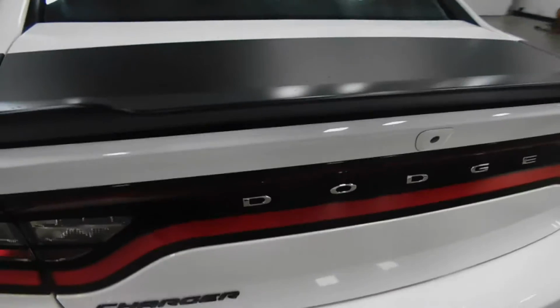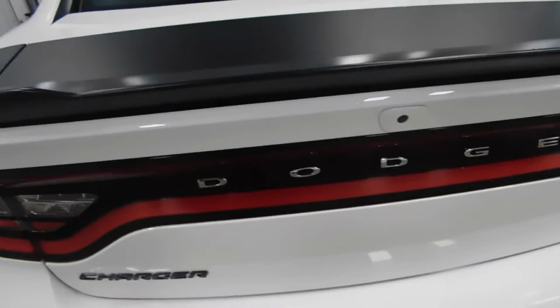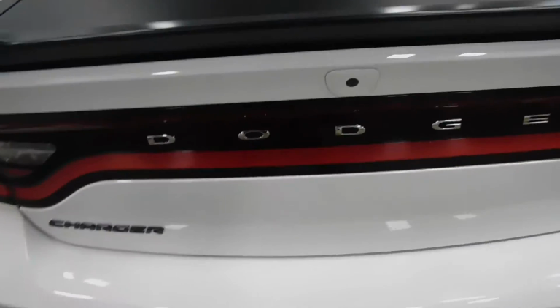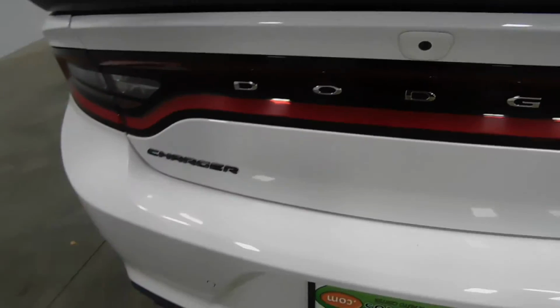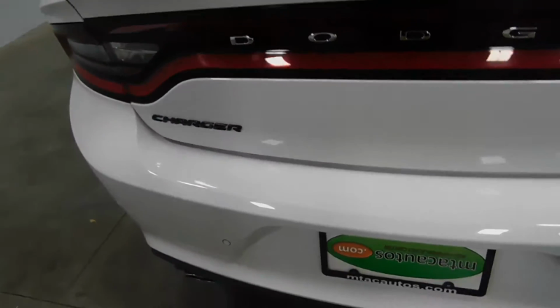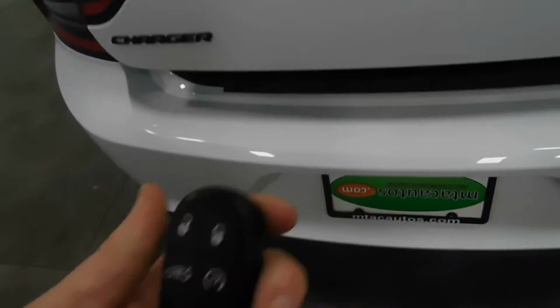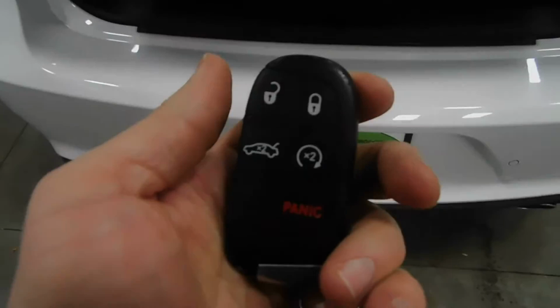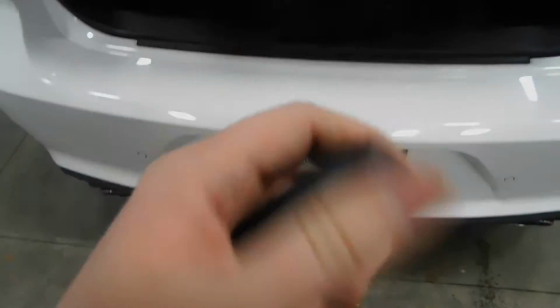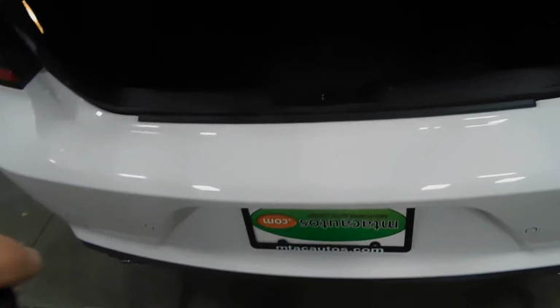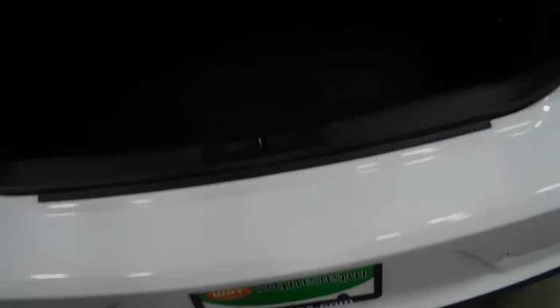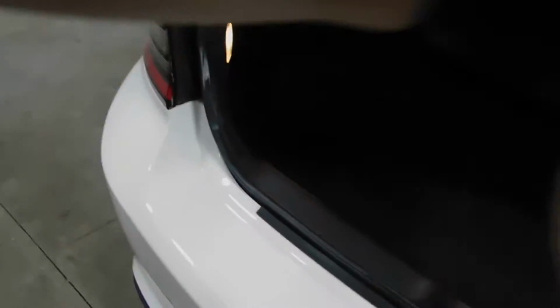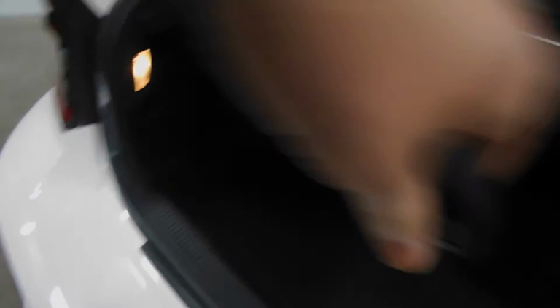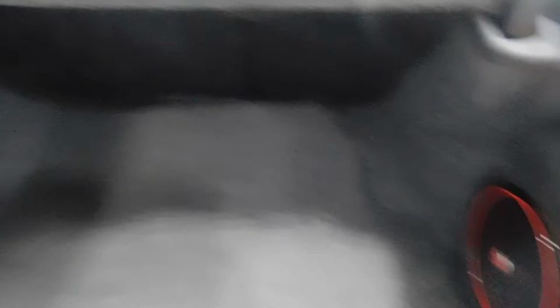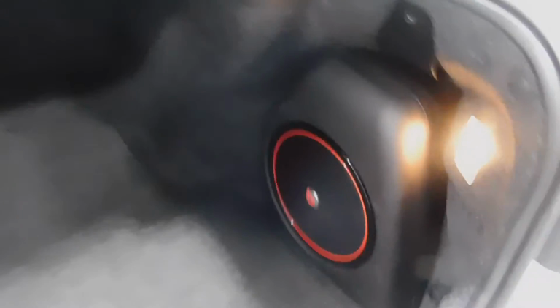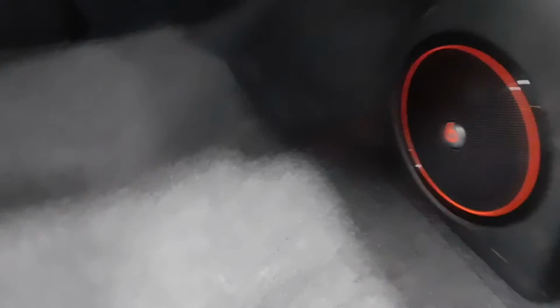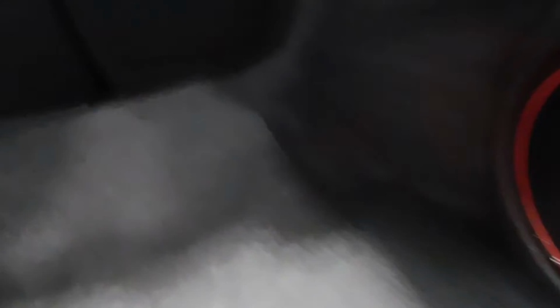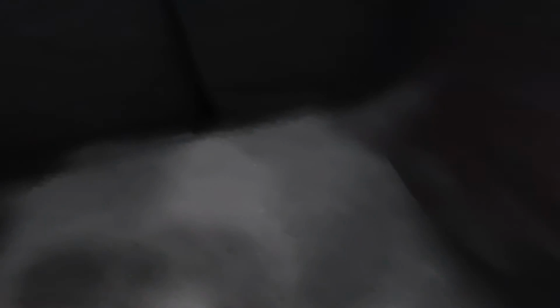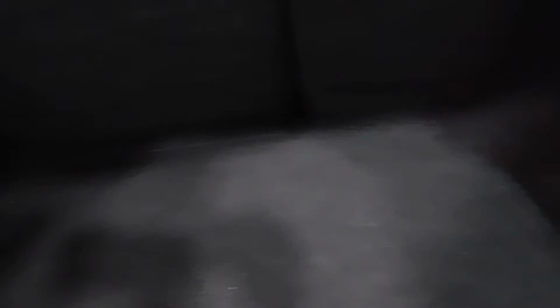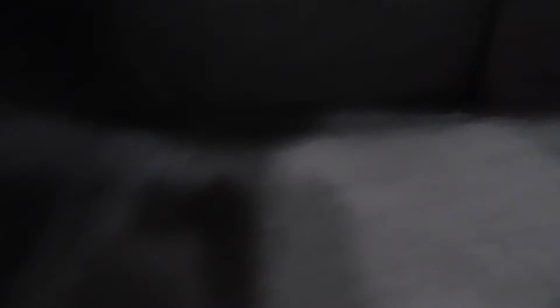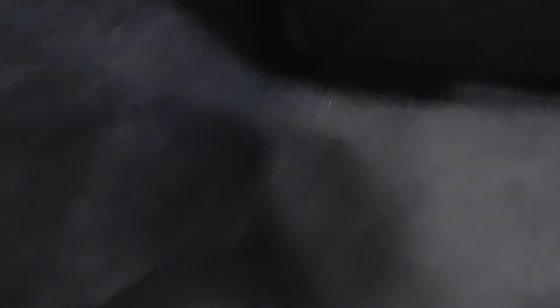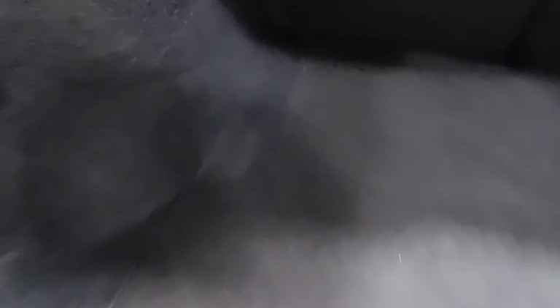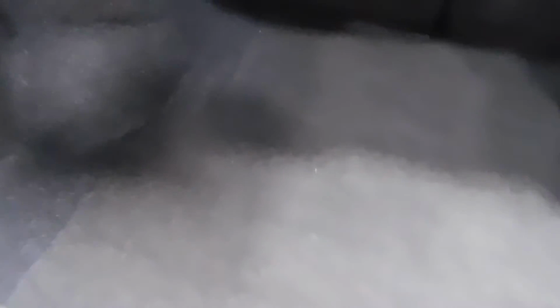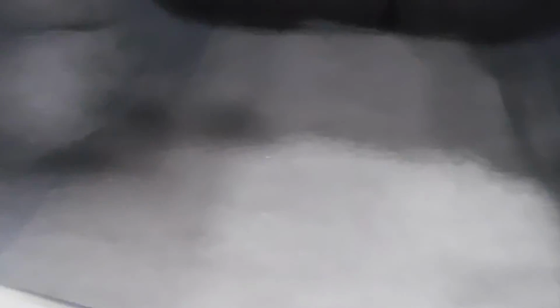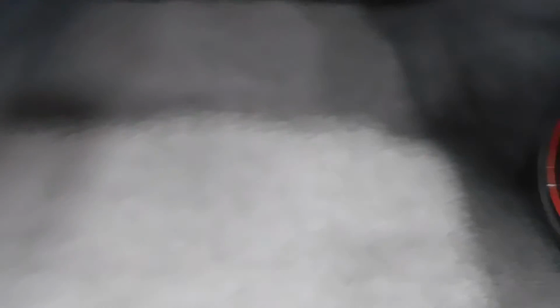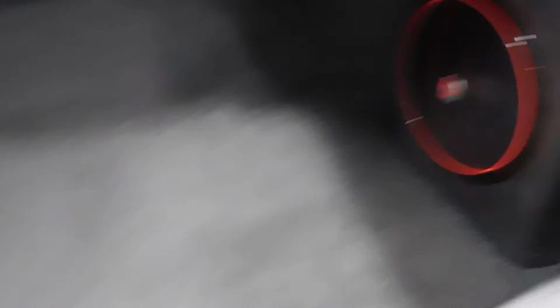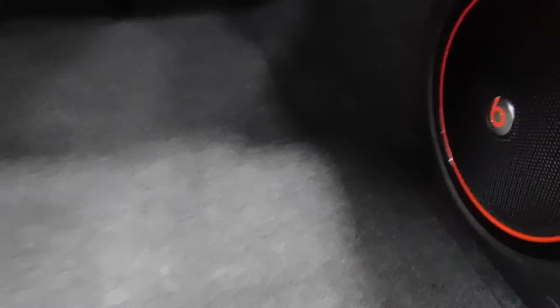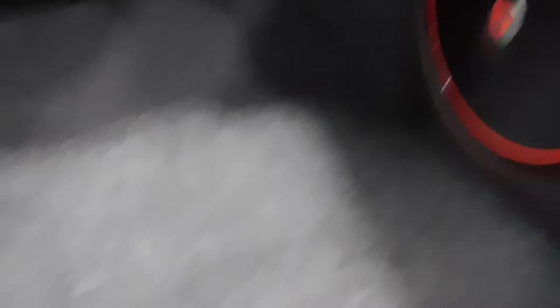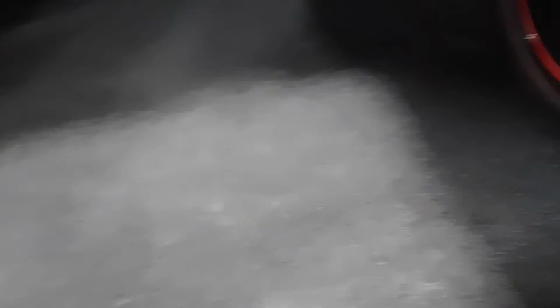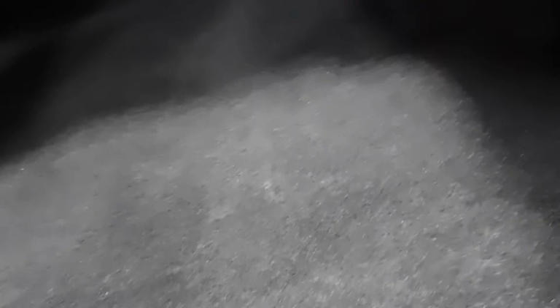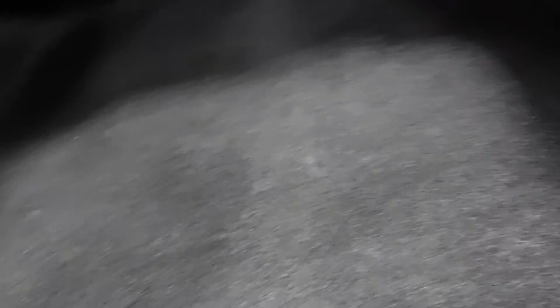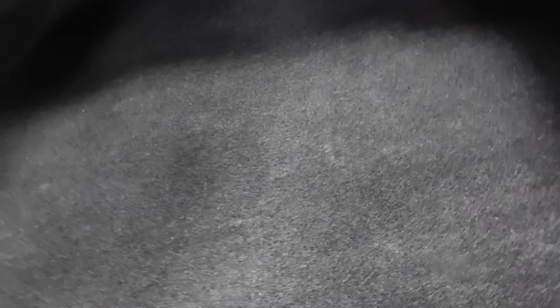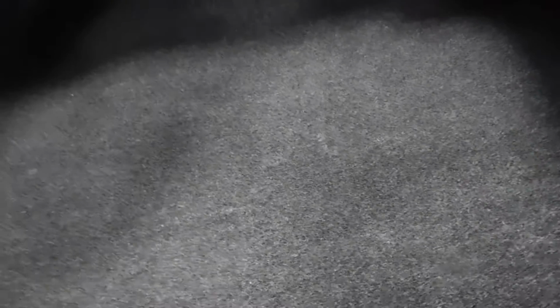We'll pop the trunk here. There is a remote start on this vehicle as well. The trunk is pretty deep here — plenty of cargo space in the trunk area.